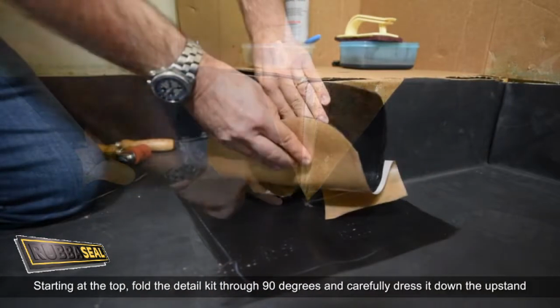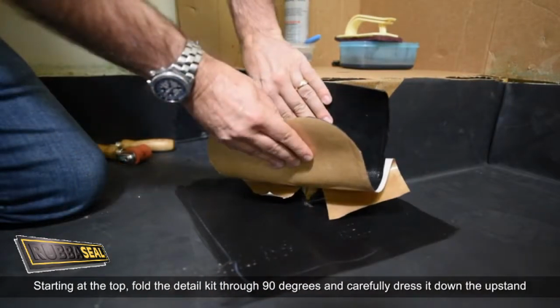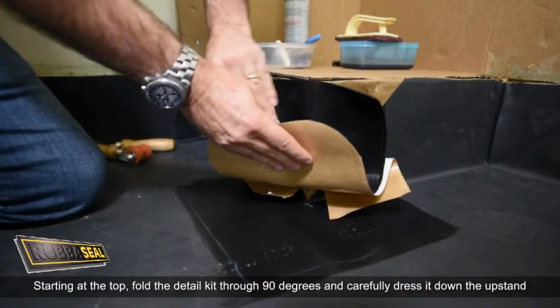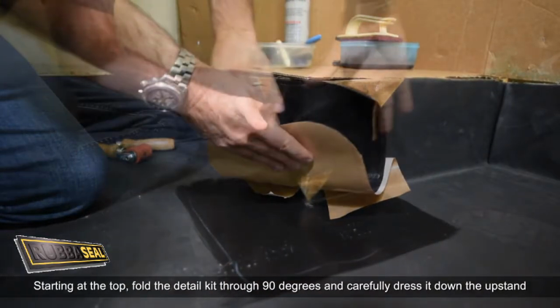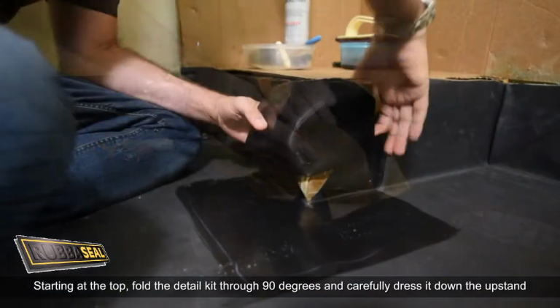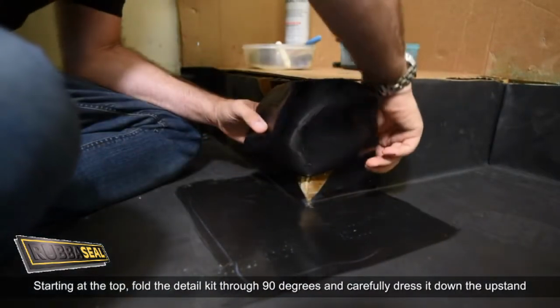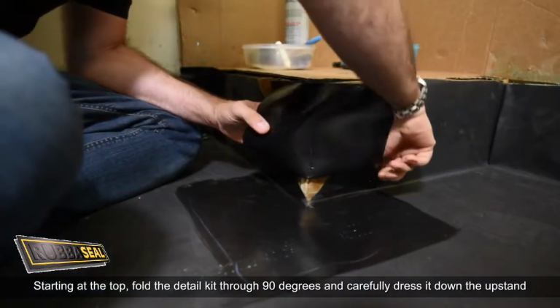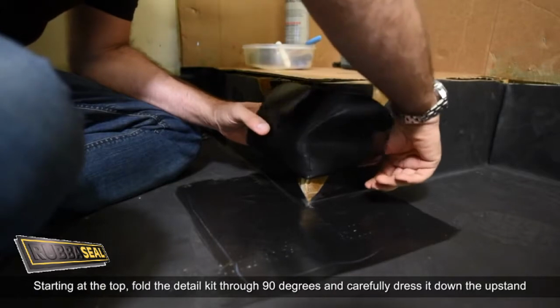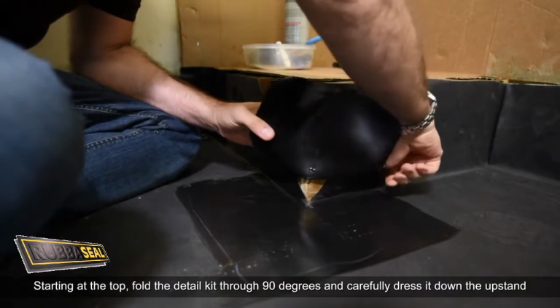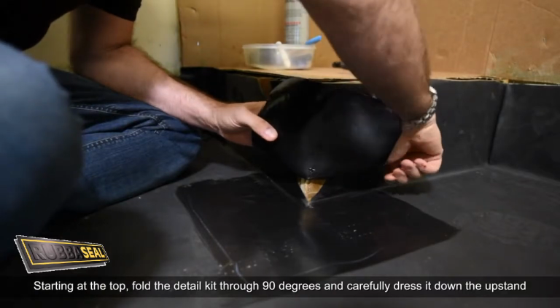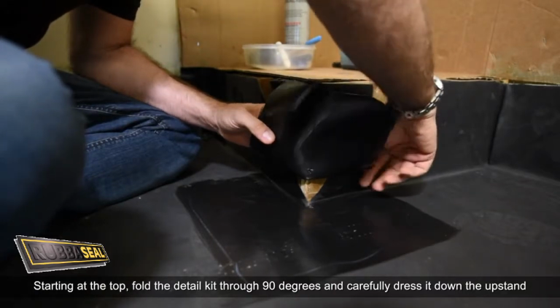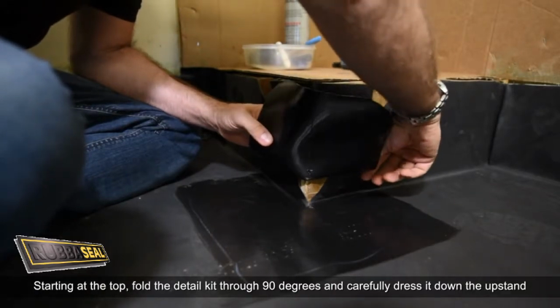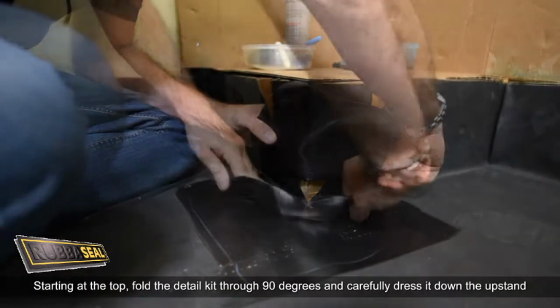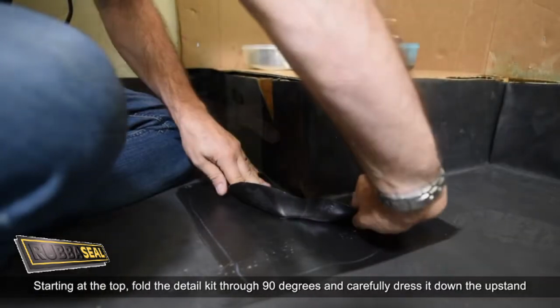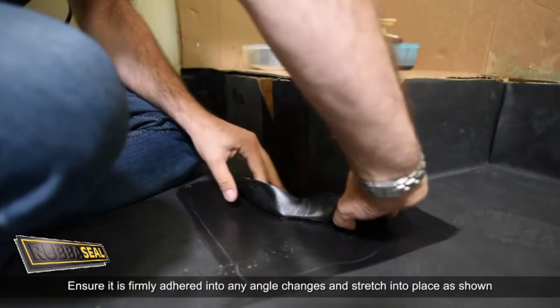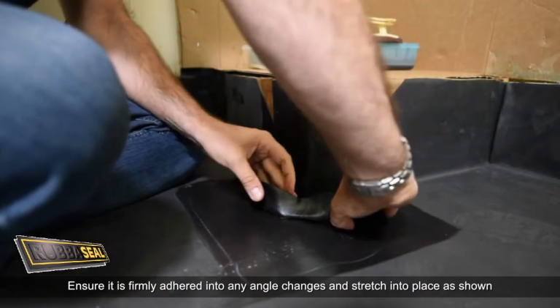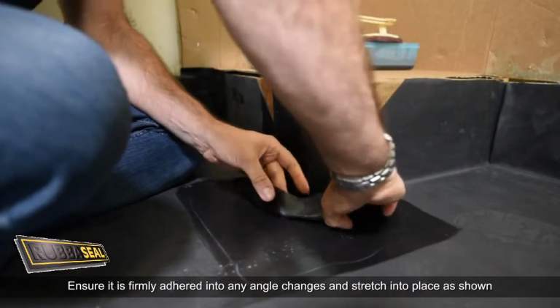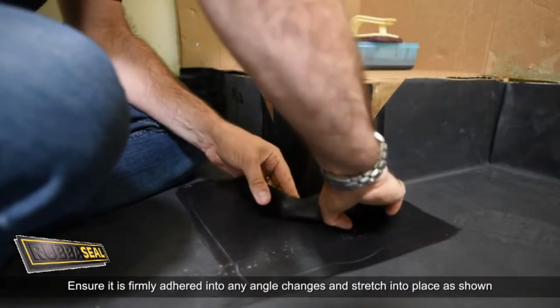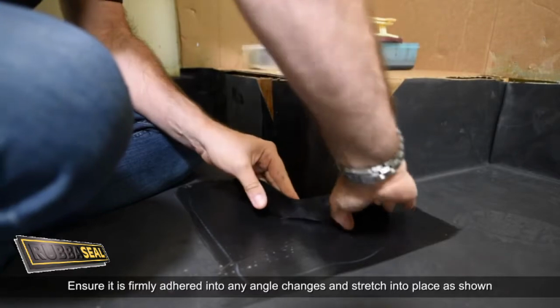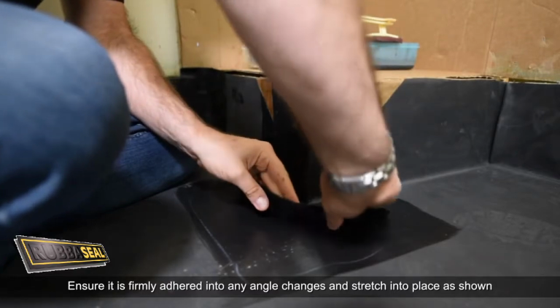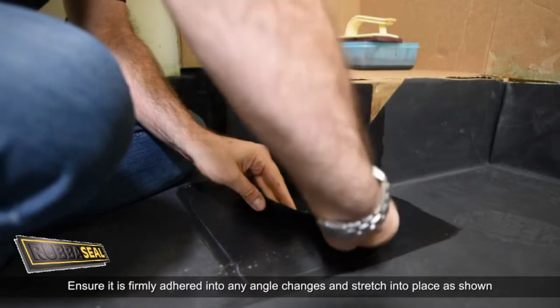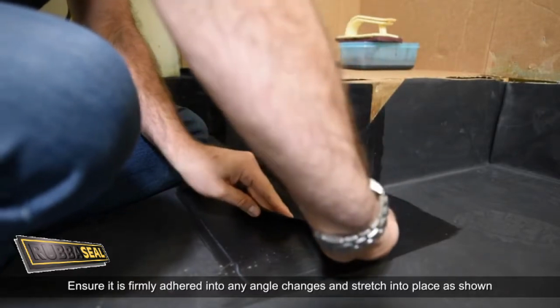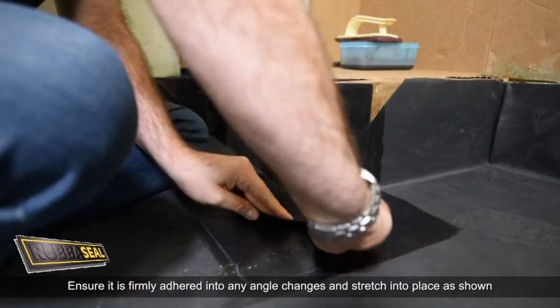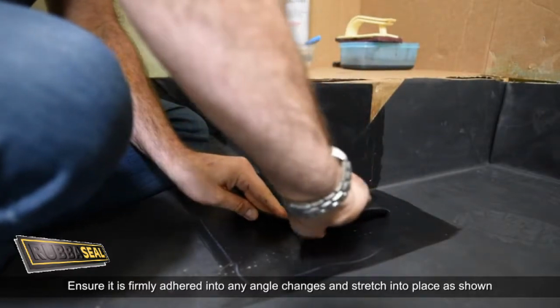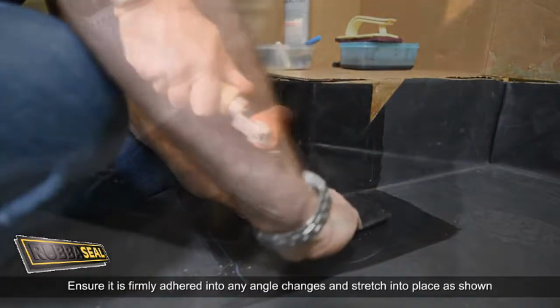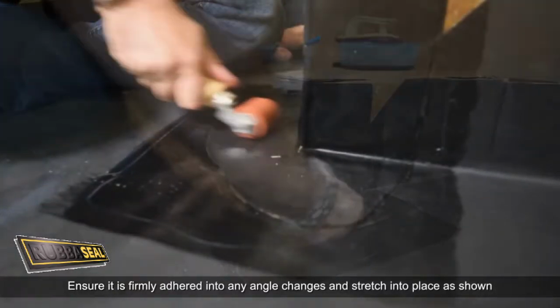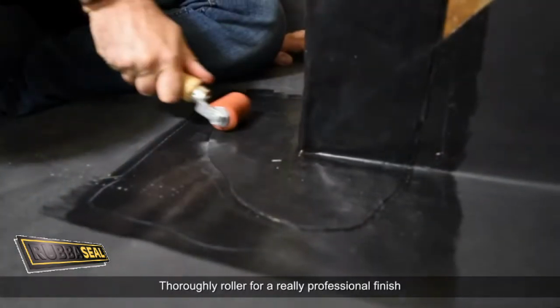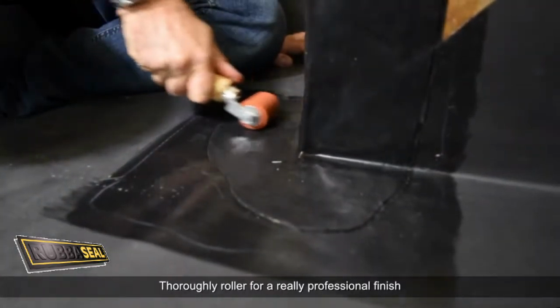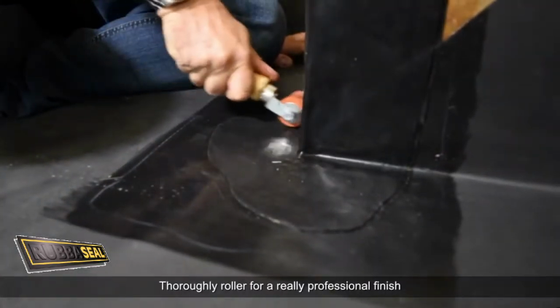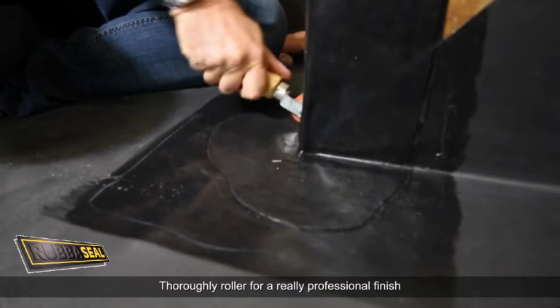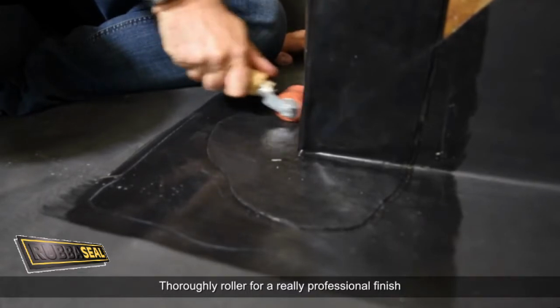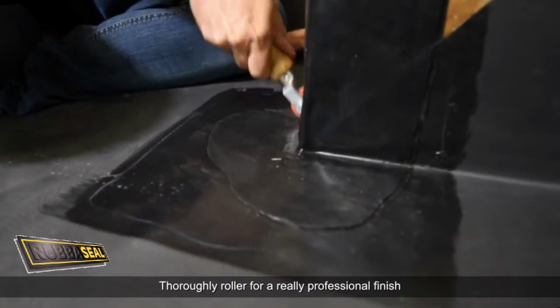Starting at the top, fold the detail kit through 90 degrees and carefully dress it down the upstand. Ensure it is firmly adhered at any angle changes and stretch into place as shown. Thoroughly roller for a really professional finish.